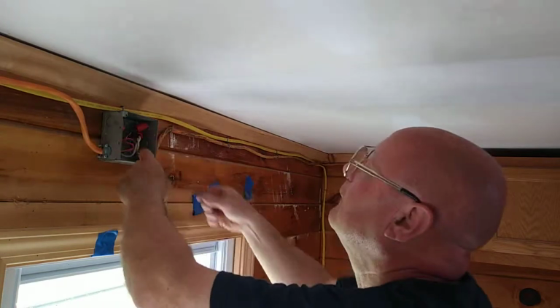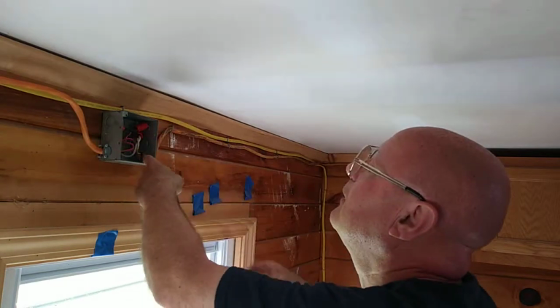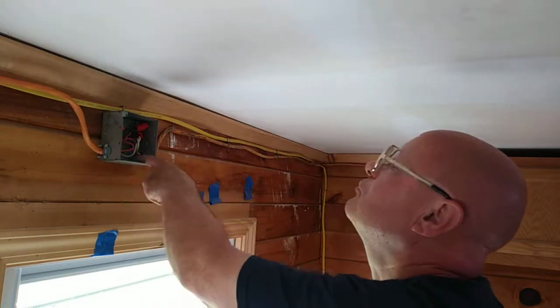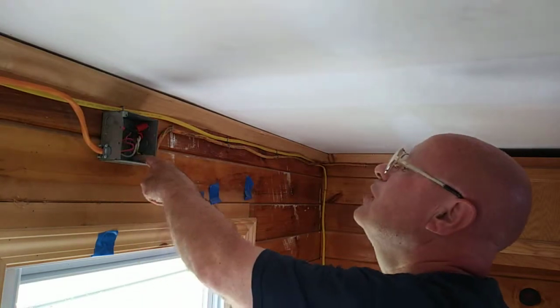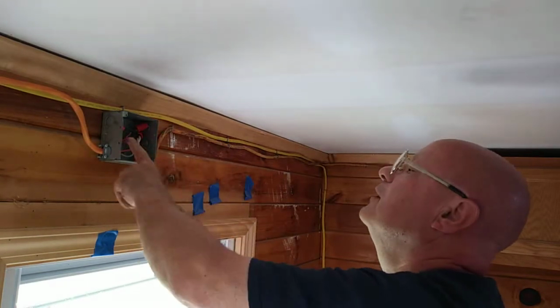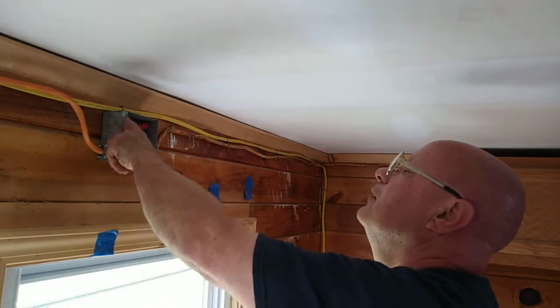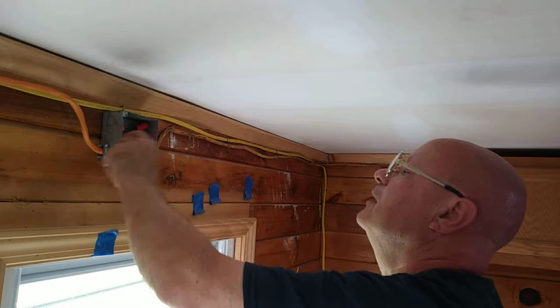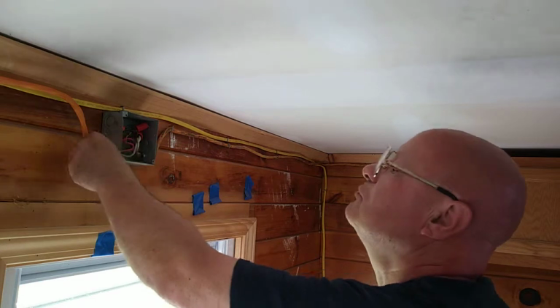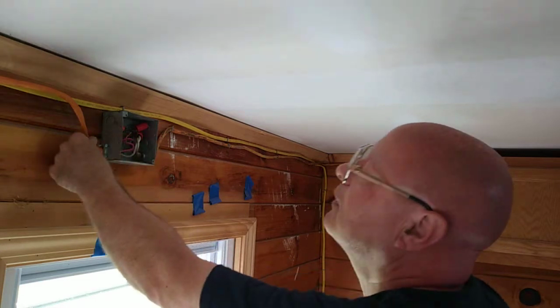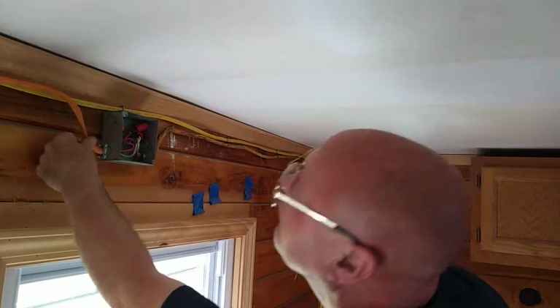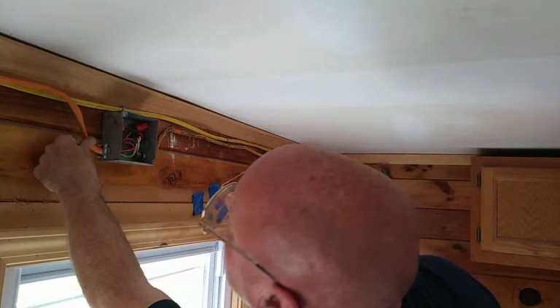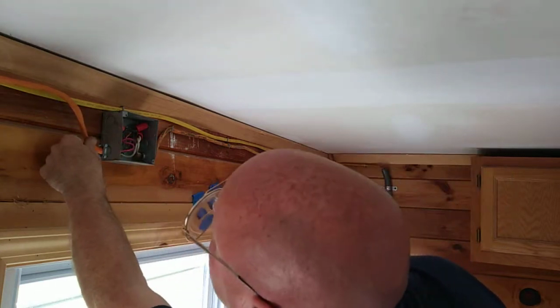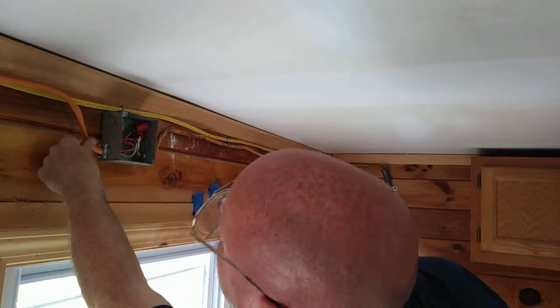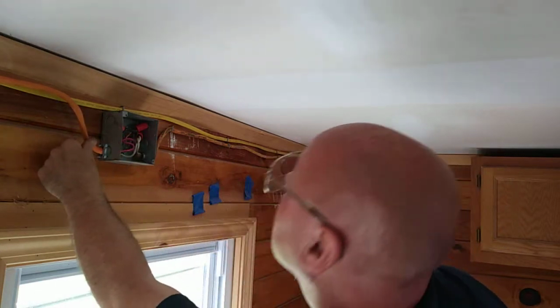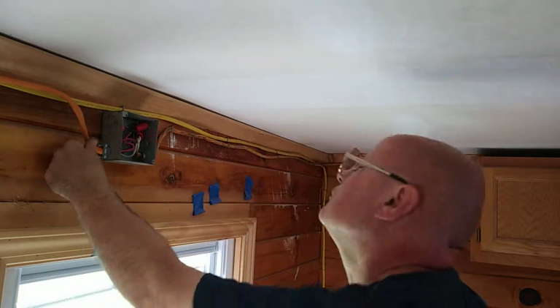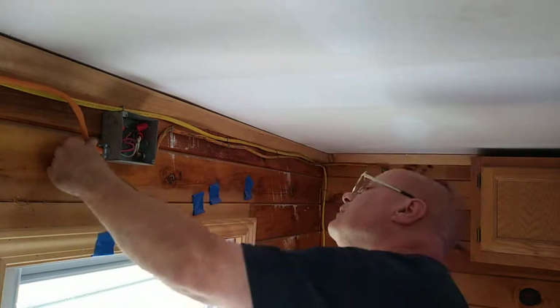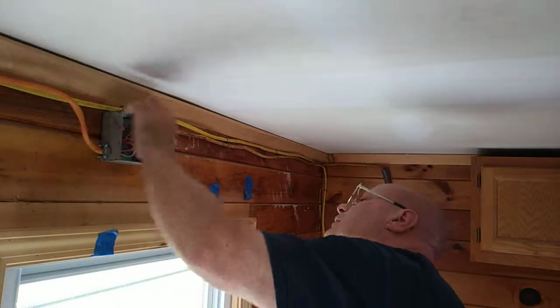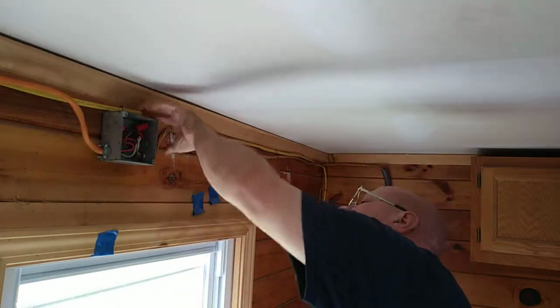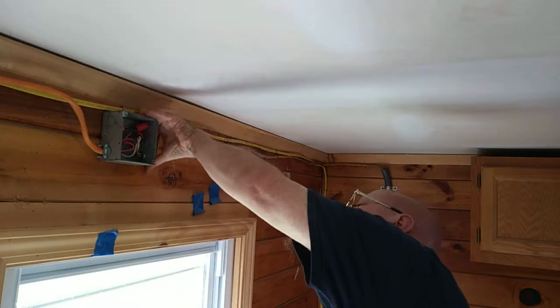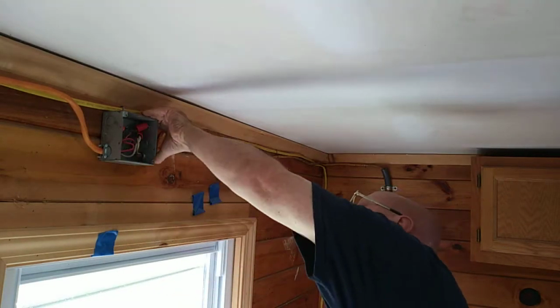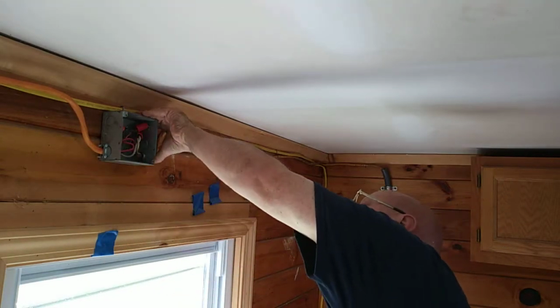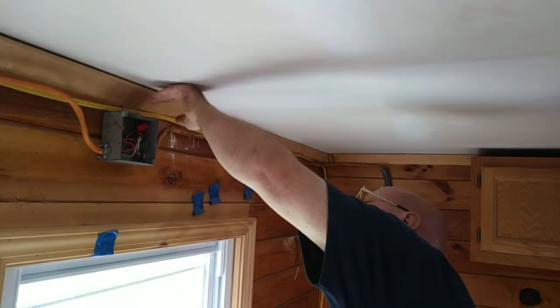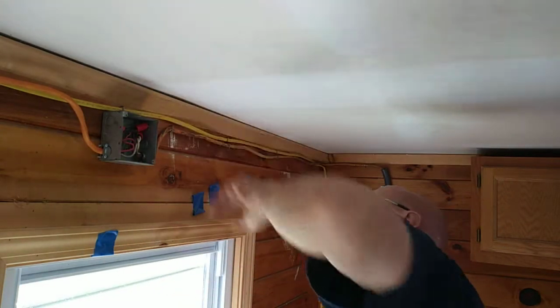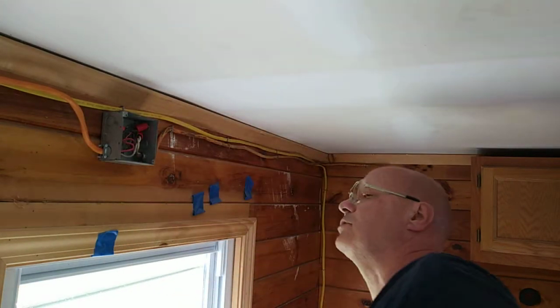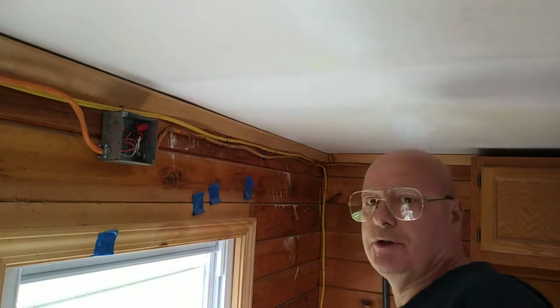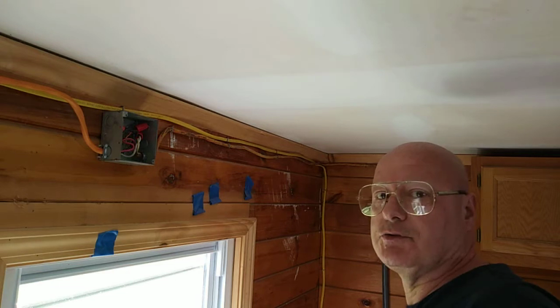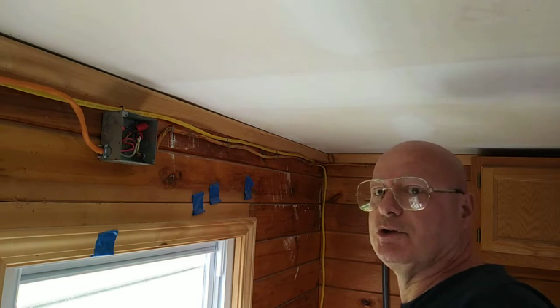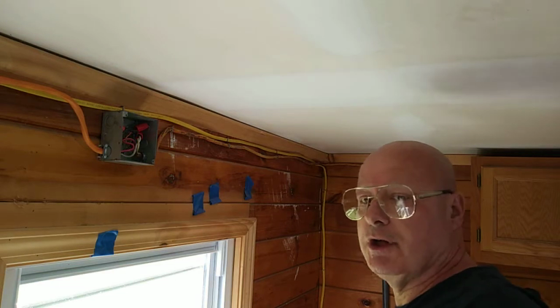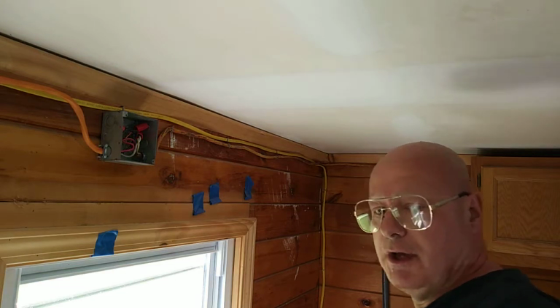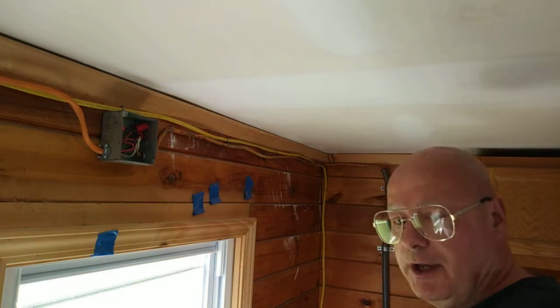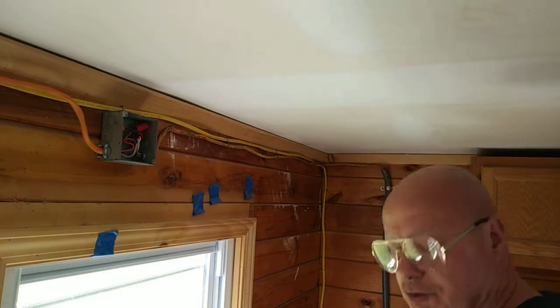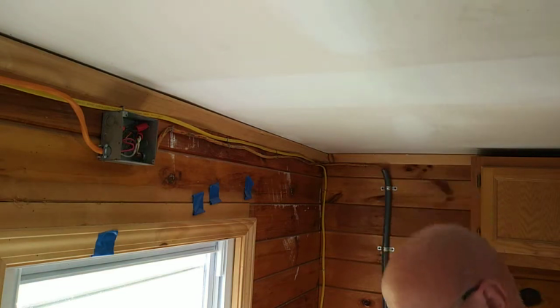That screw's not going to hit anything, and that screw's not going to hit anything. Wires are in the center of the Romex connector, so nothing is pinched. Thanks for watching.